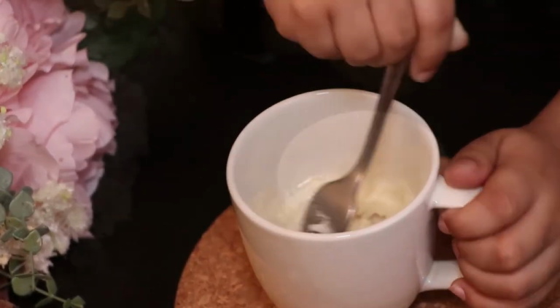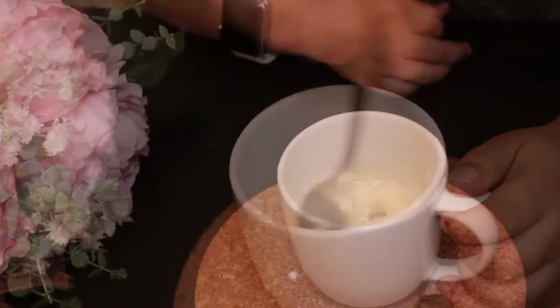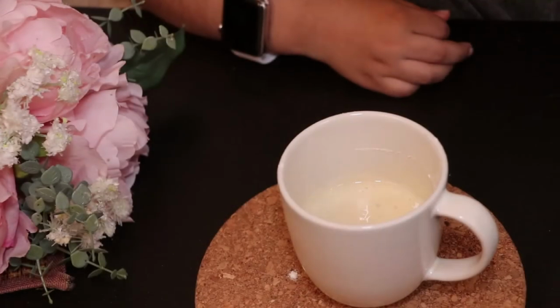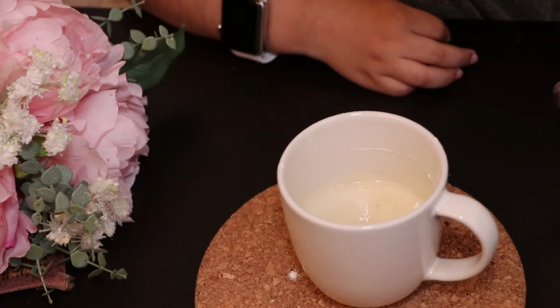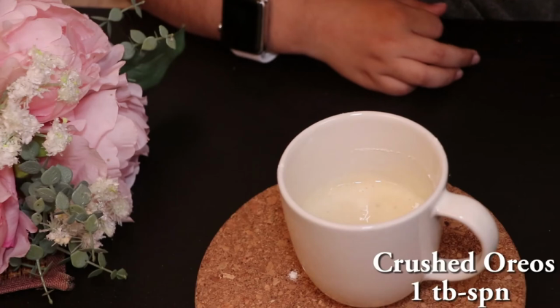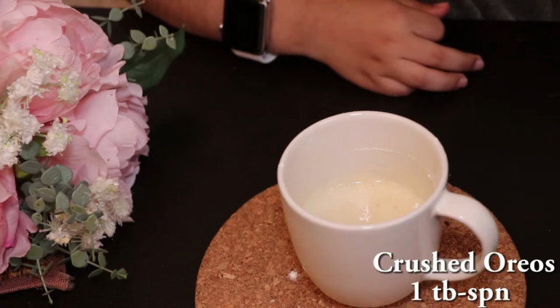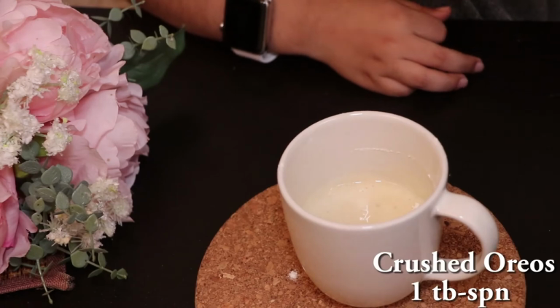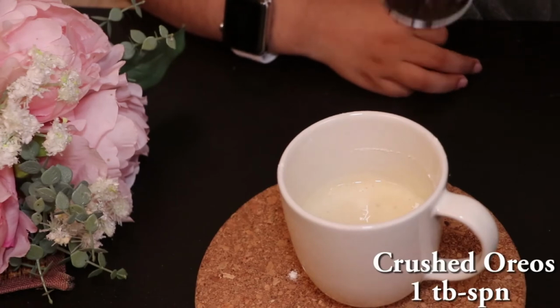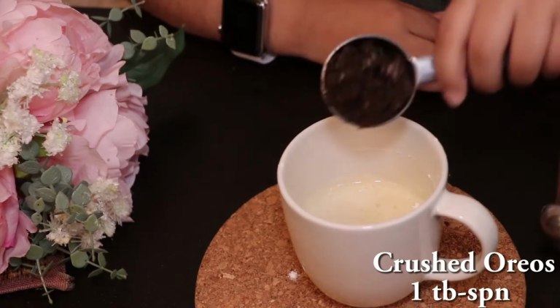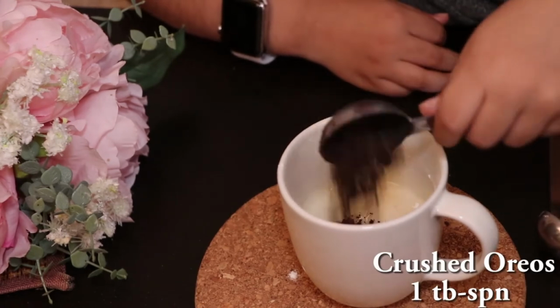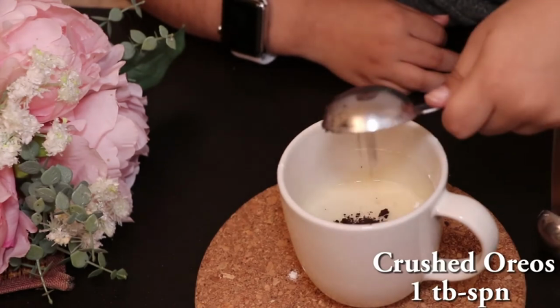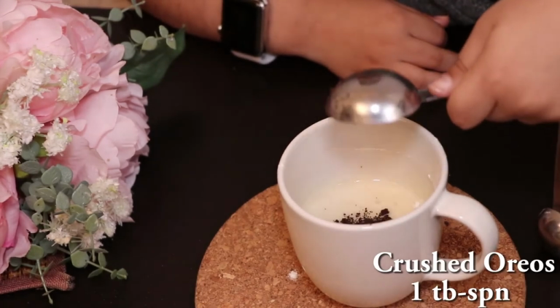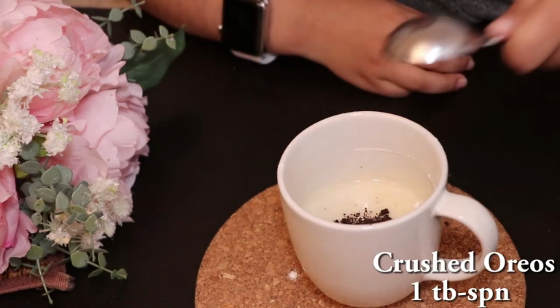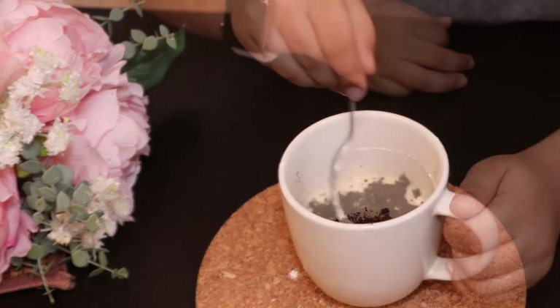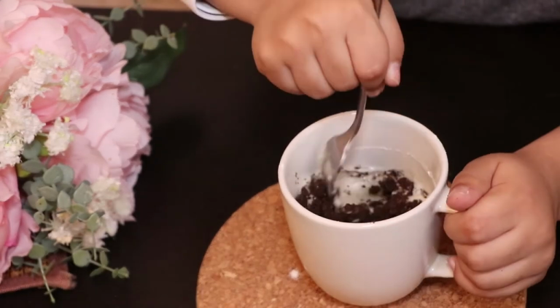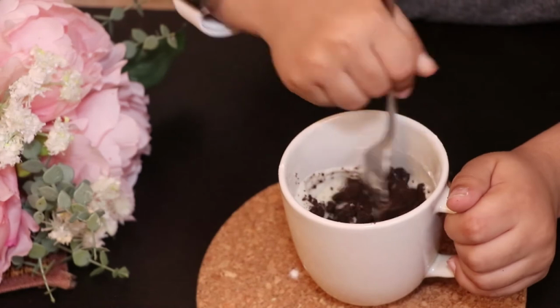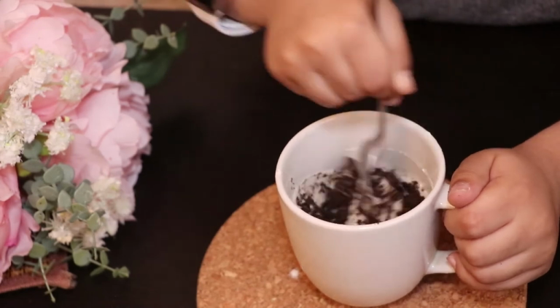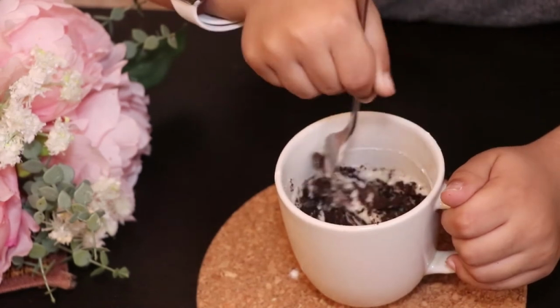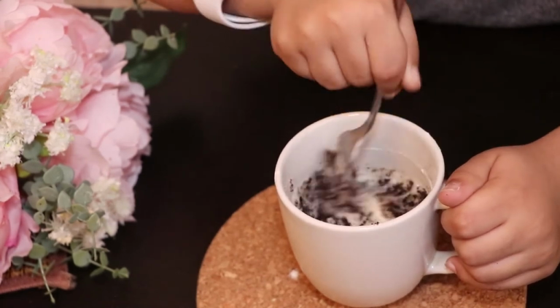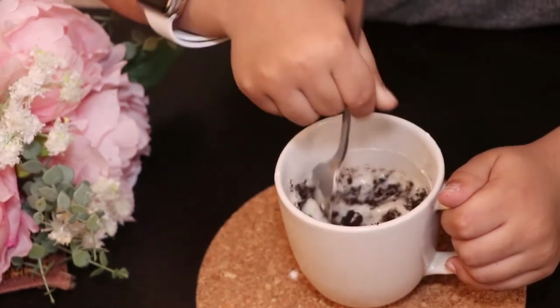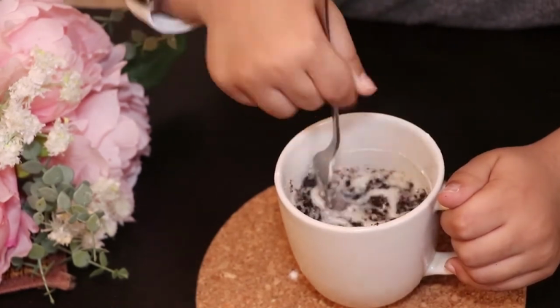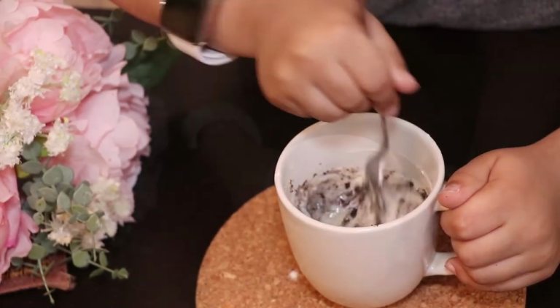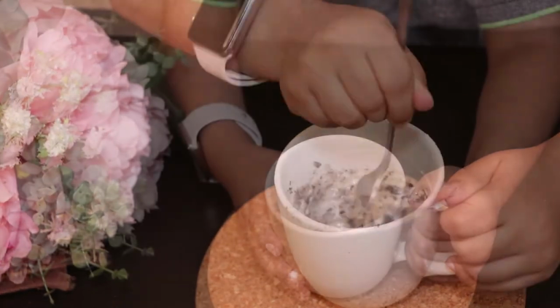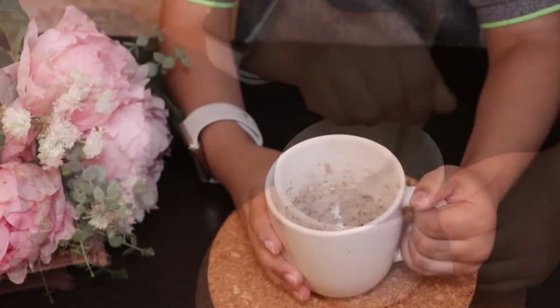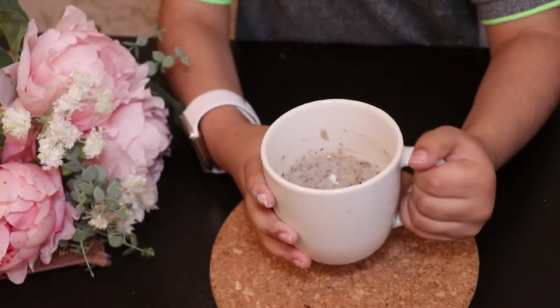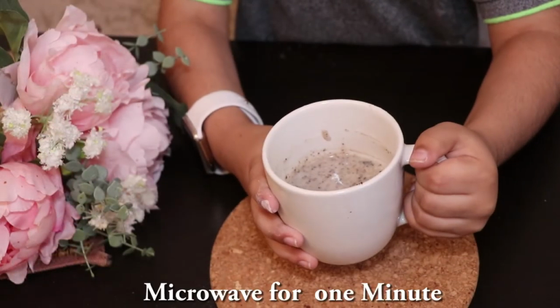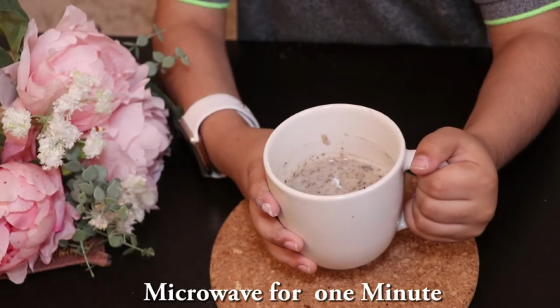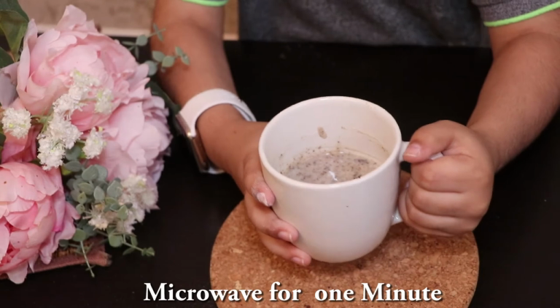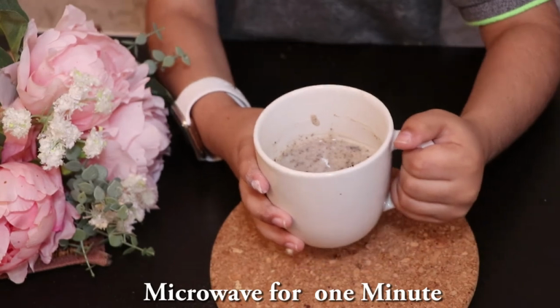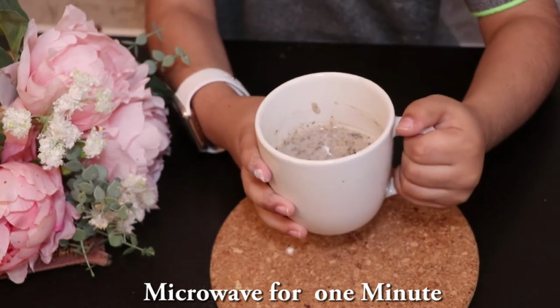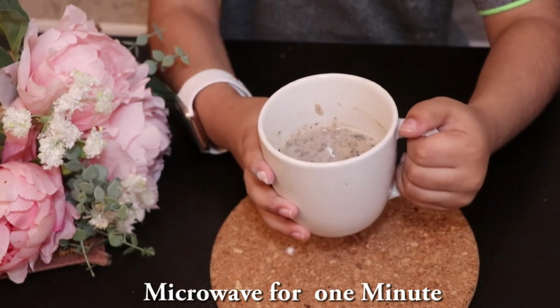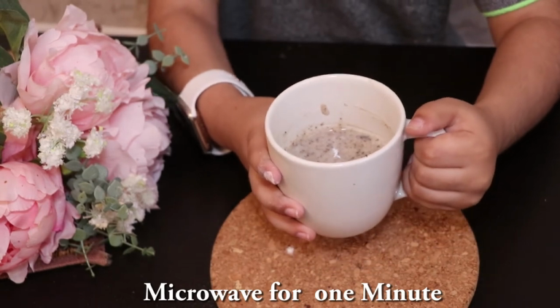1 tablespoon of crushed Oreo. Mix again. Put in microwave for 1 minute.